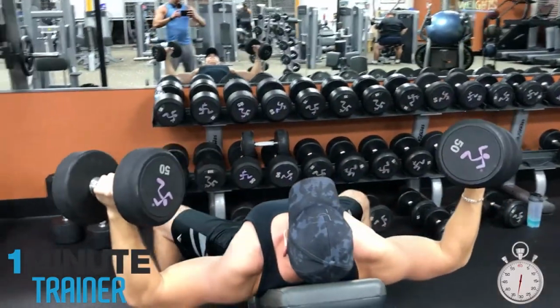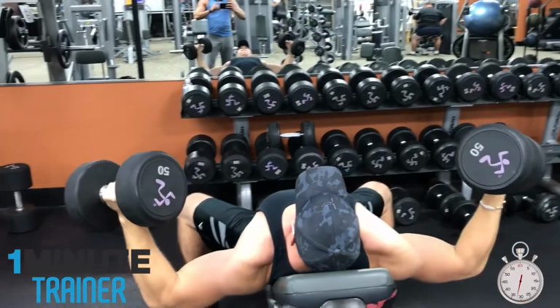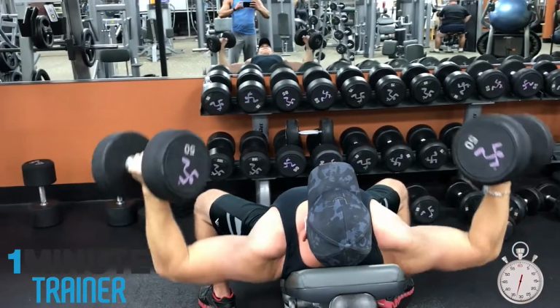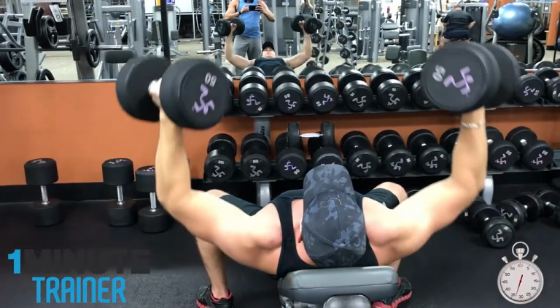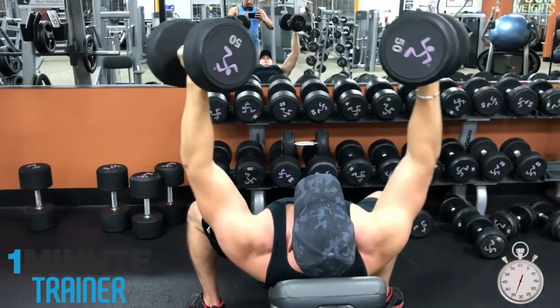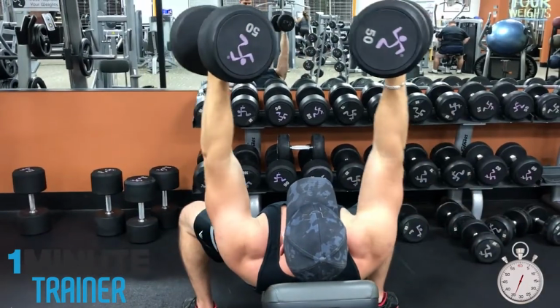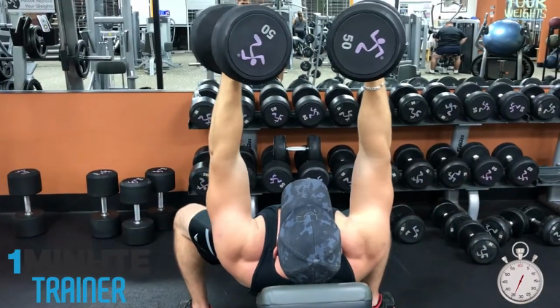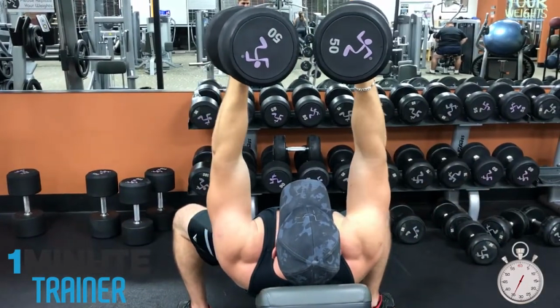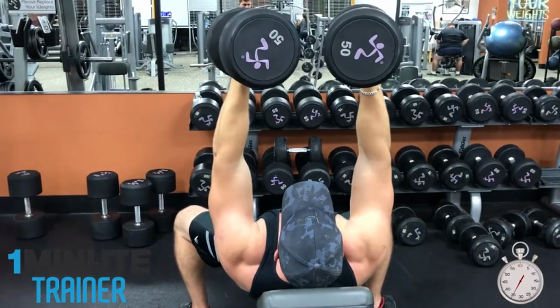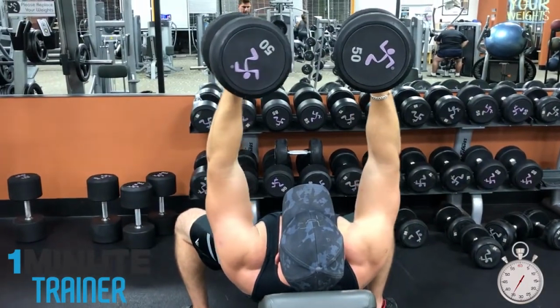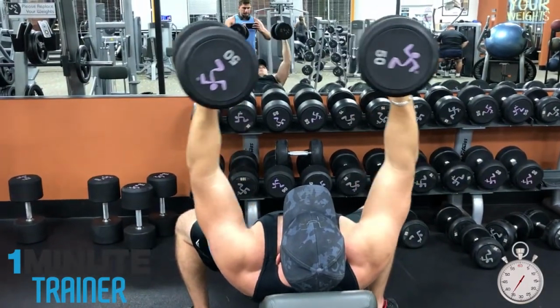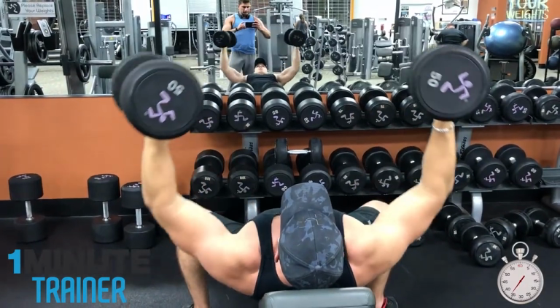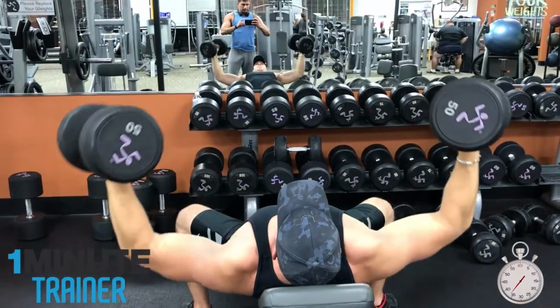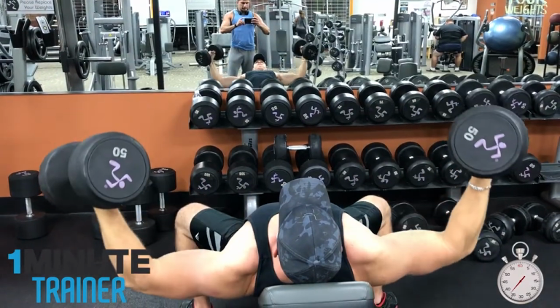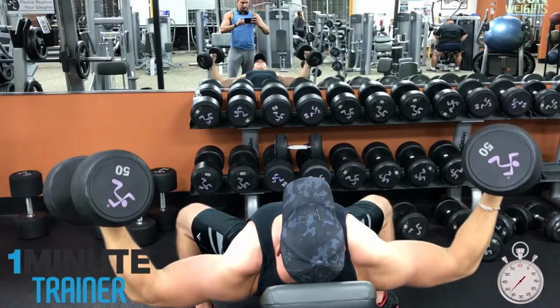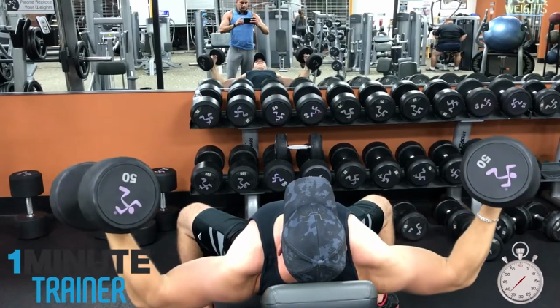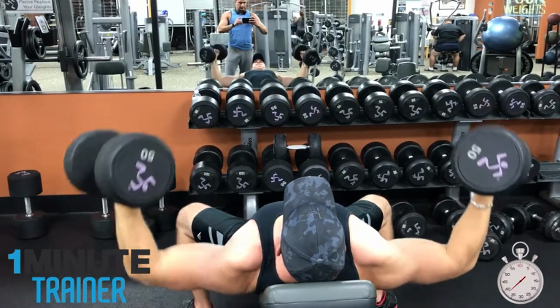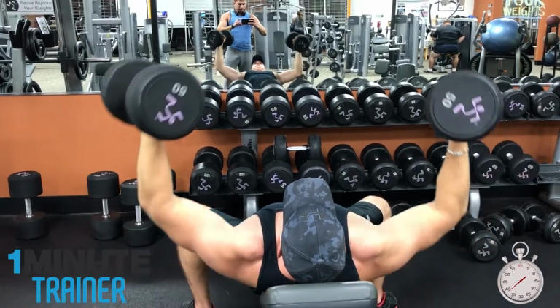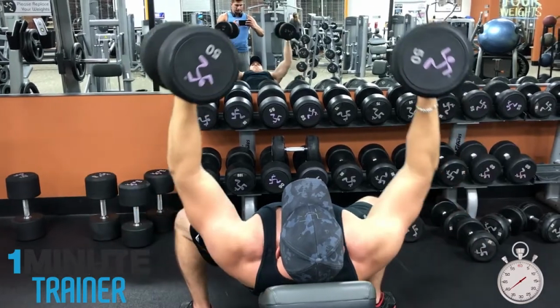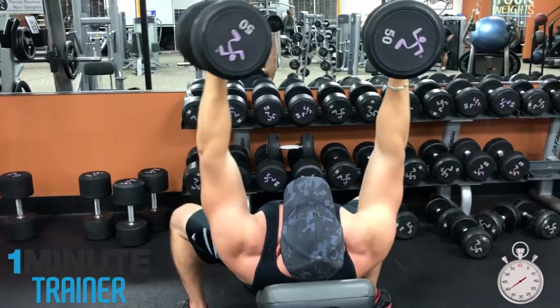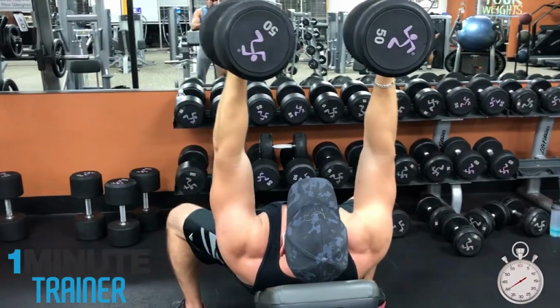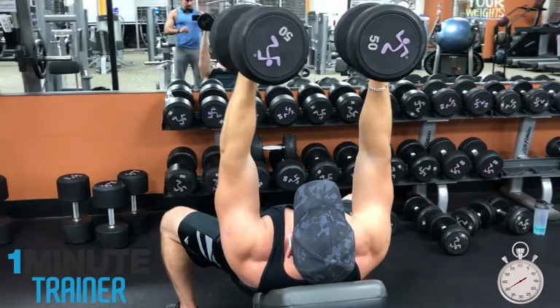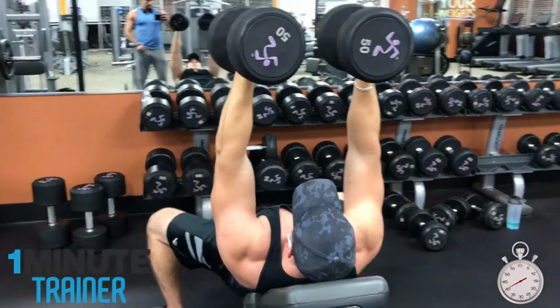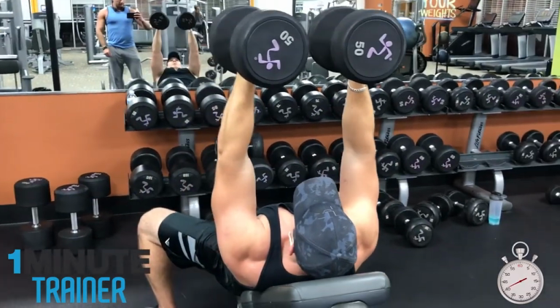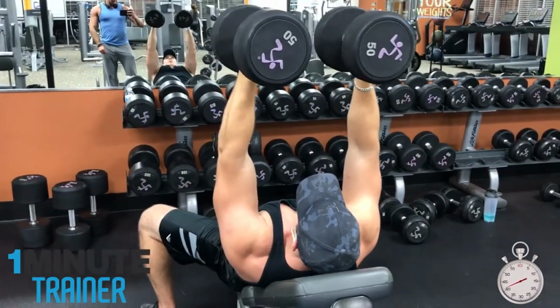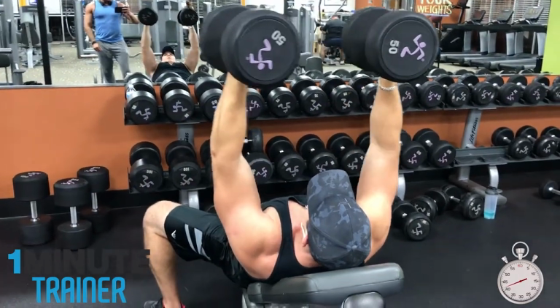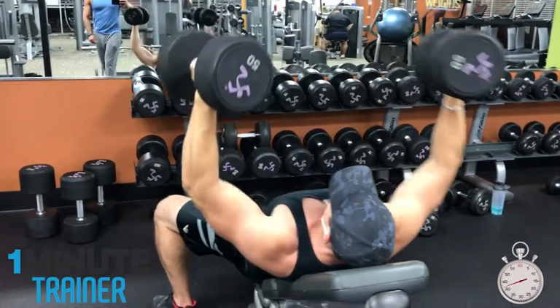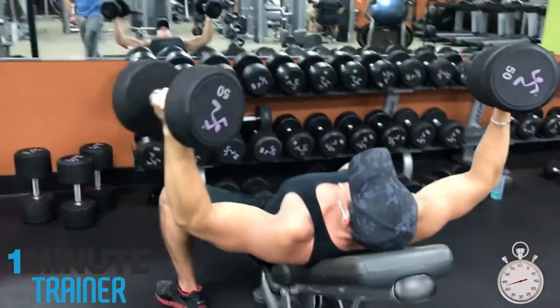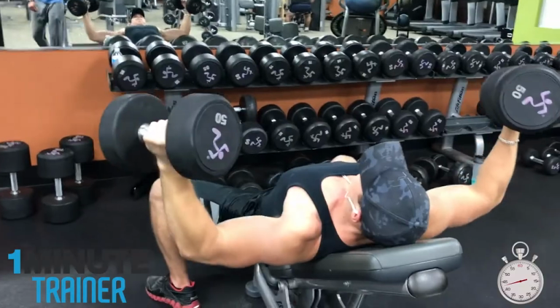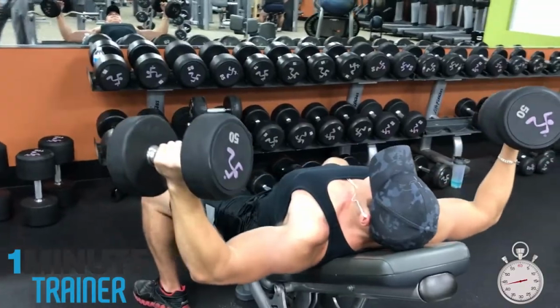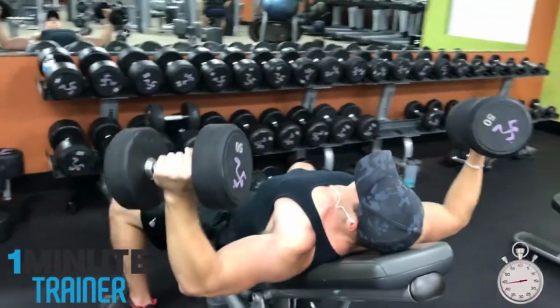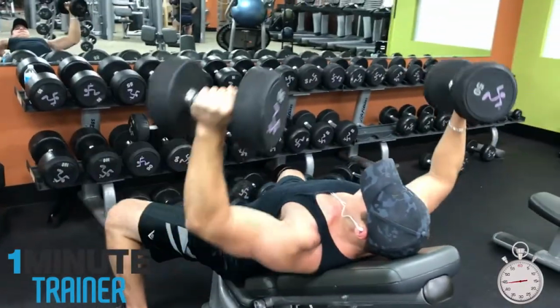The first exercise adds thickness to the pectoral muscle while the second adds to the width of the pecs. Together they effectively work almost the entire pectoral muscle on that particular plane.